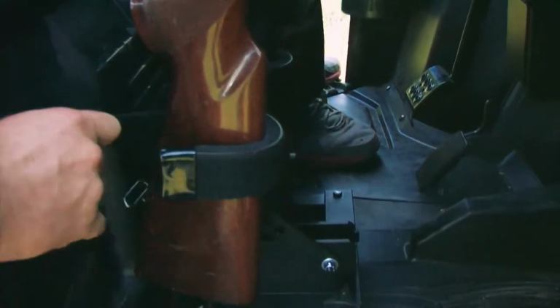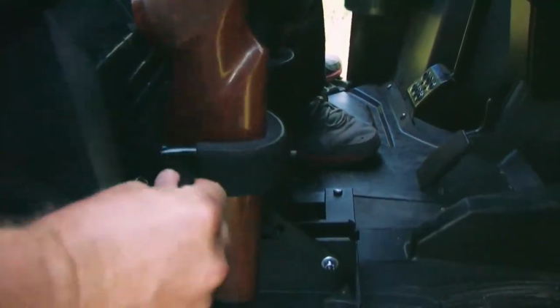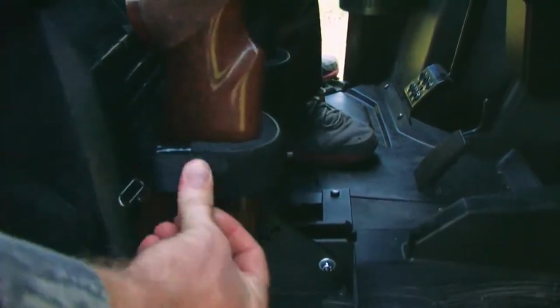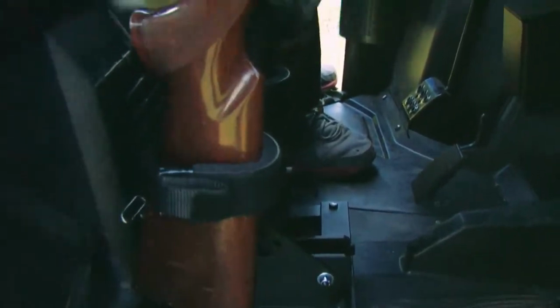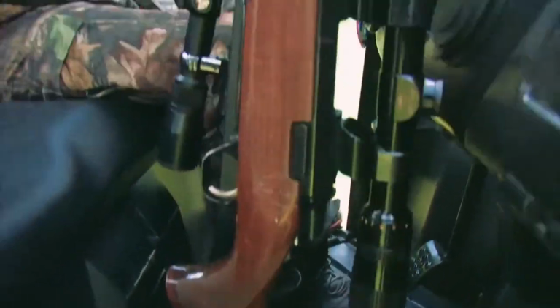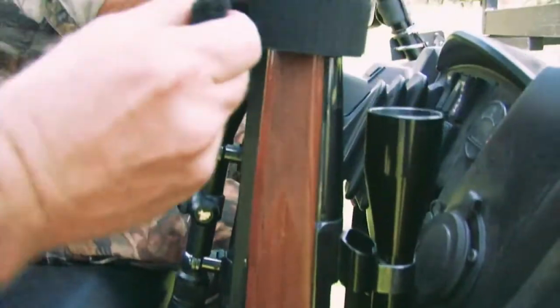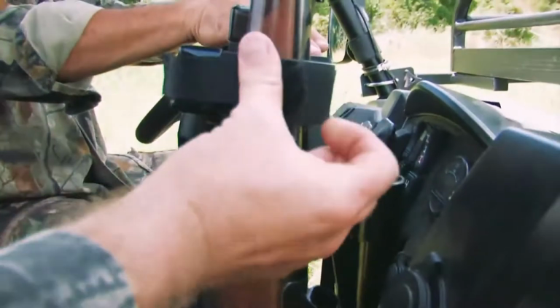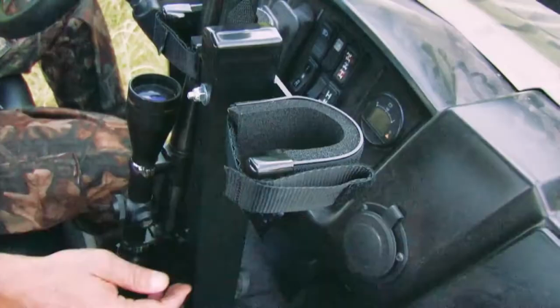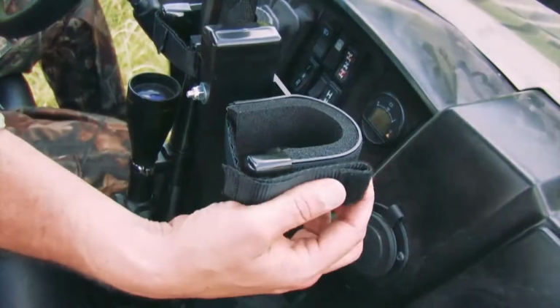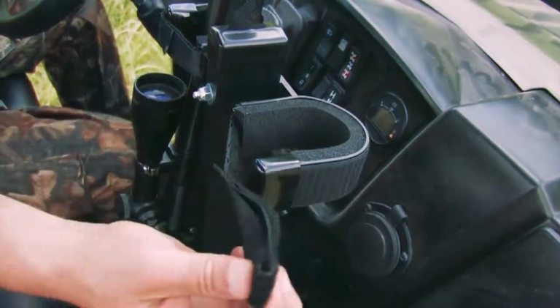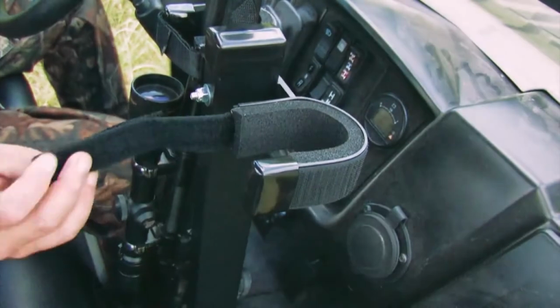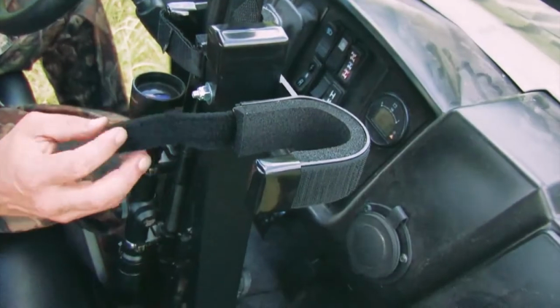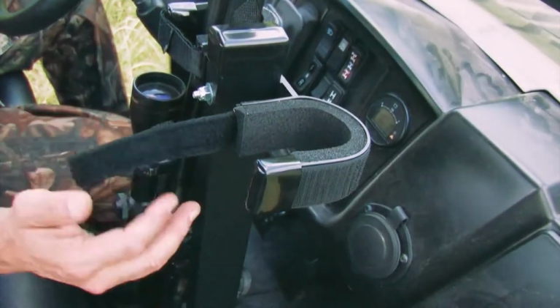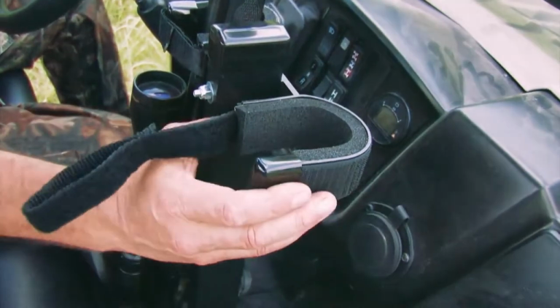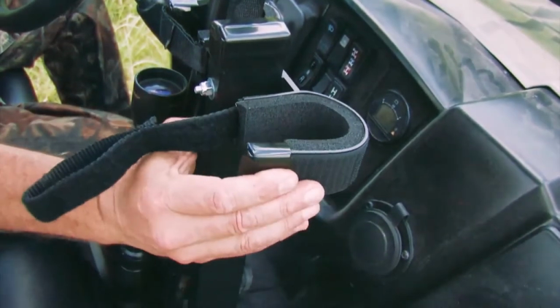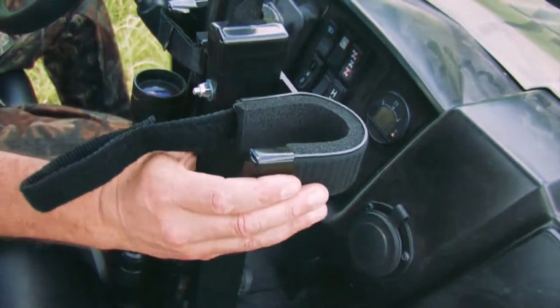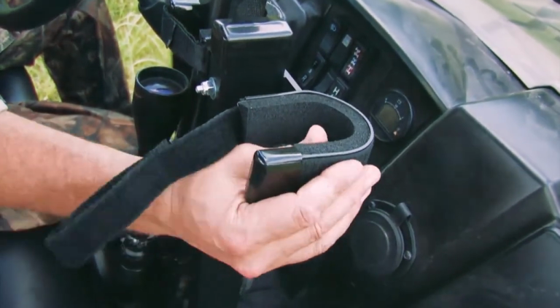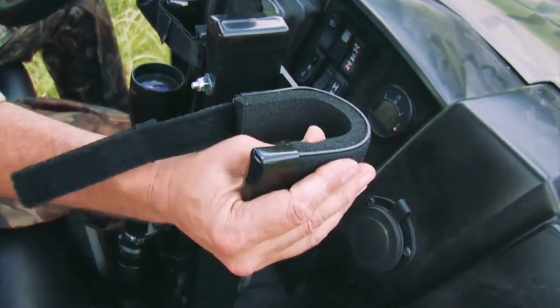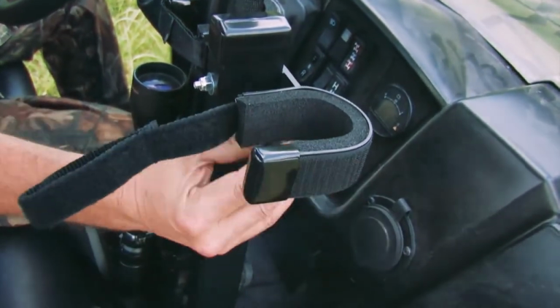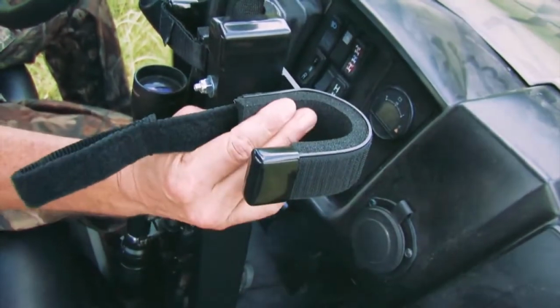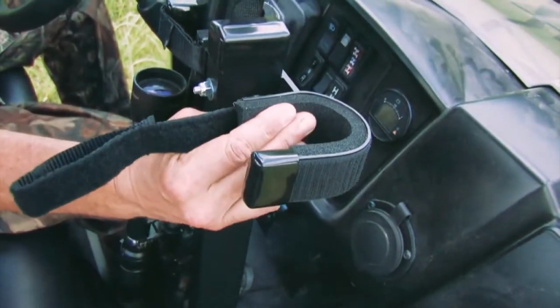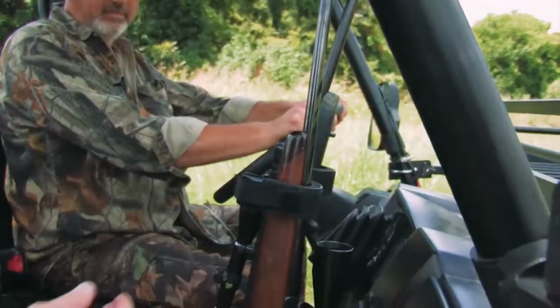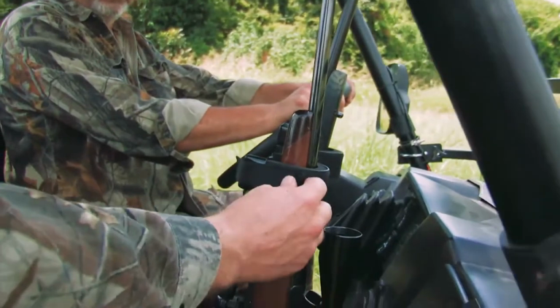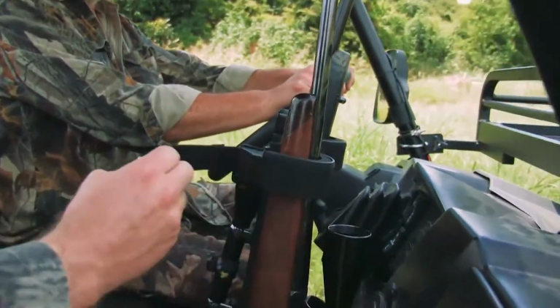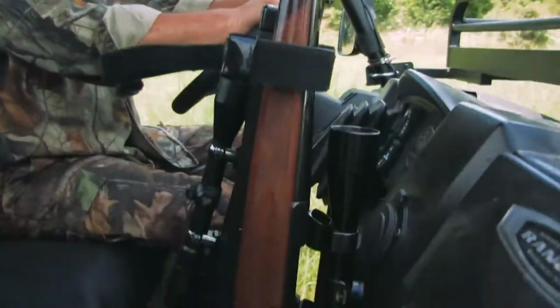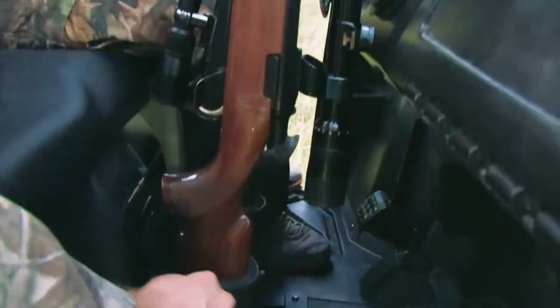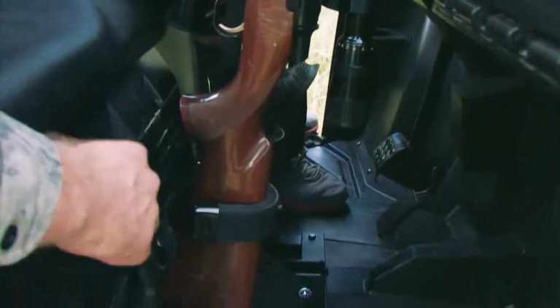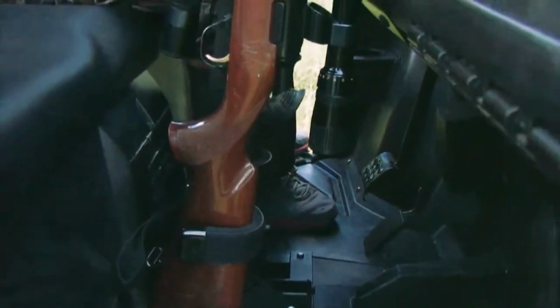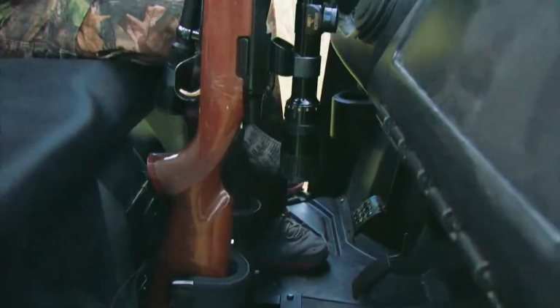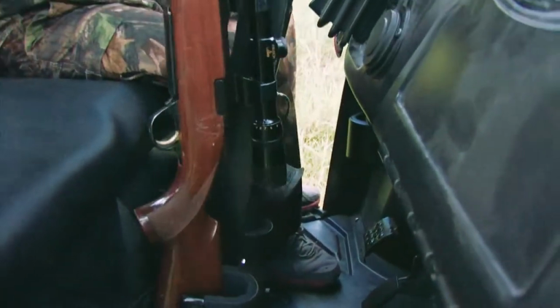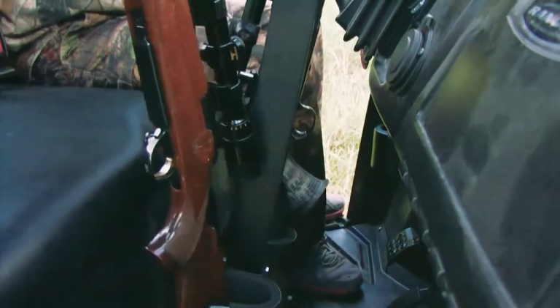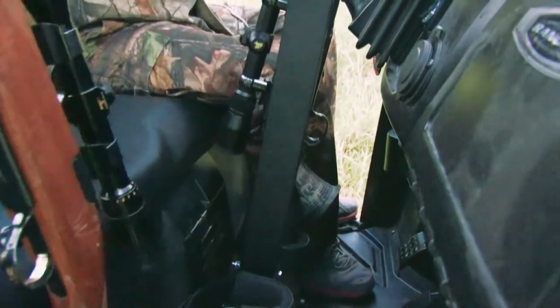Unlike conventional clips and loops, our unique Velcro straps form and fit the holding cradles to the exact size of the stock or firearm of the gun it's holding. No more loose fits to disturb the sight and scope settings.